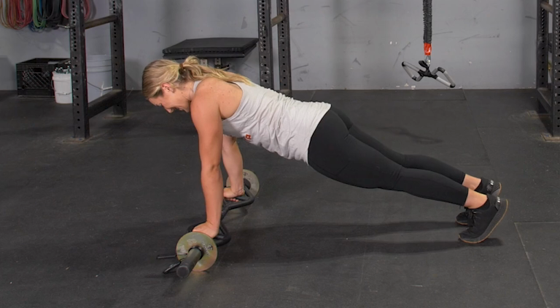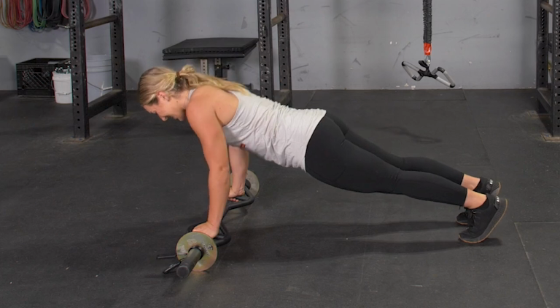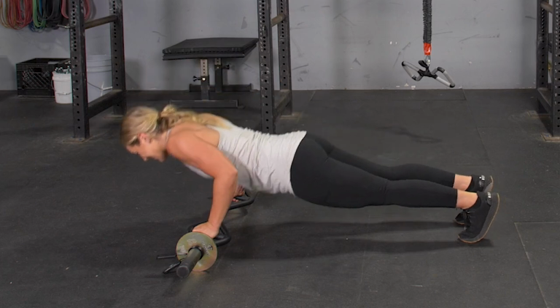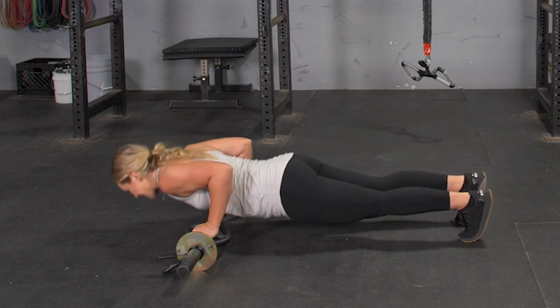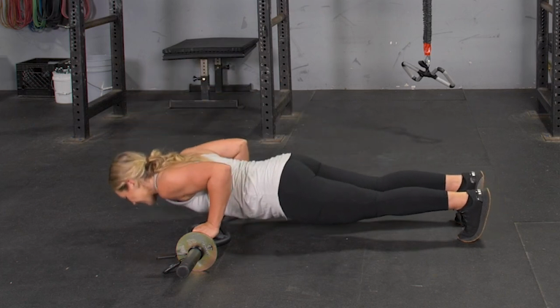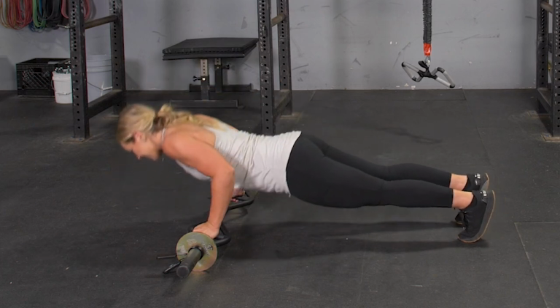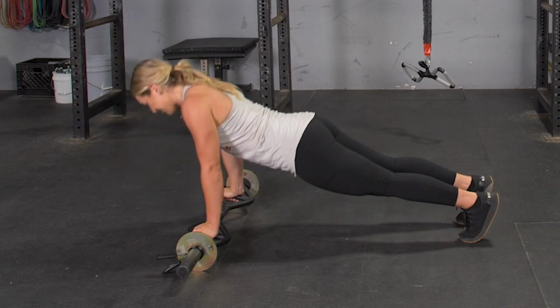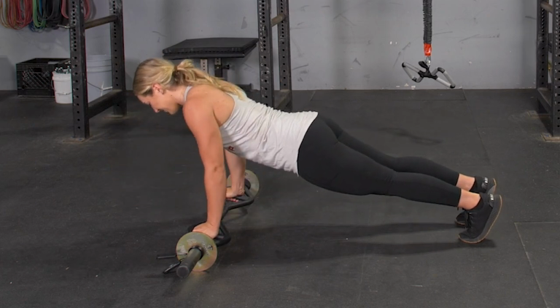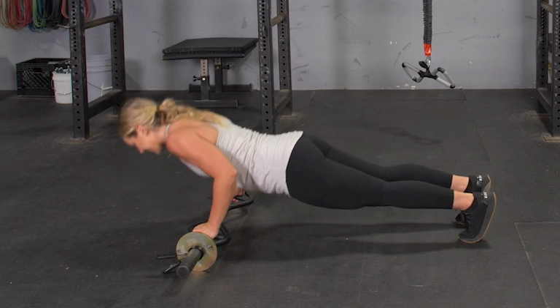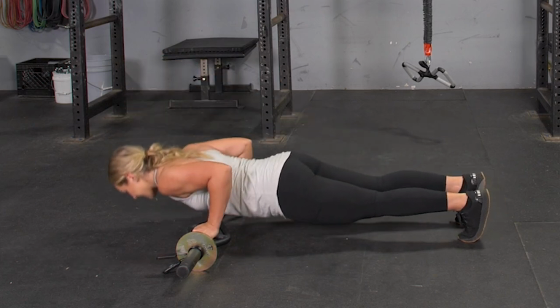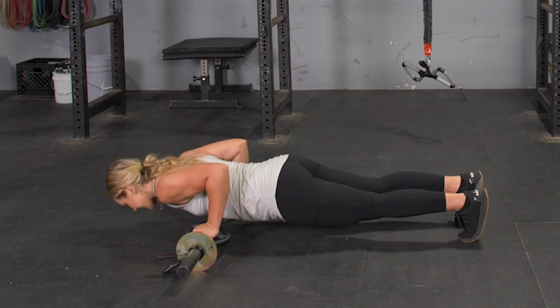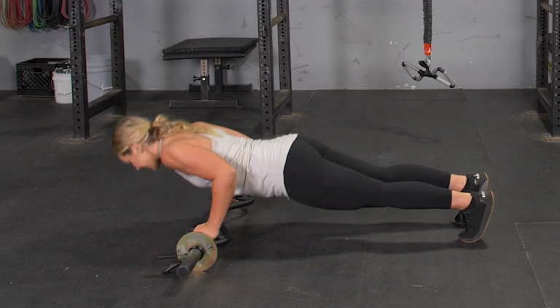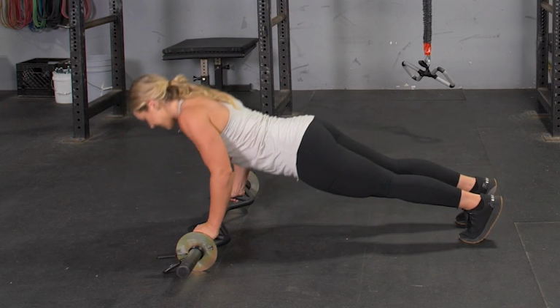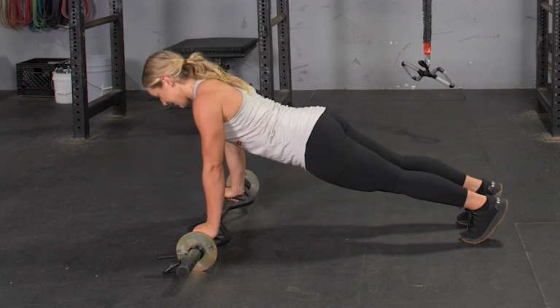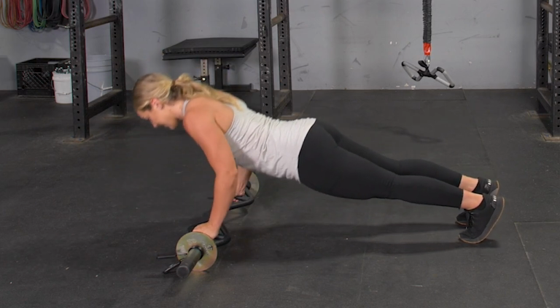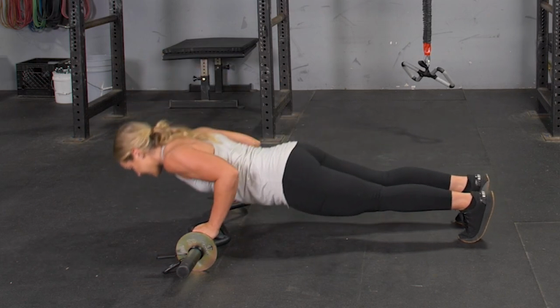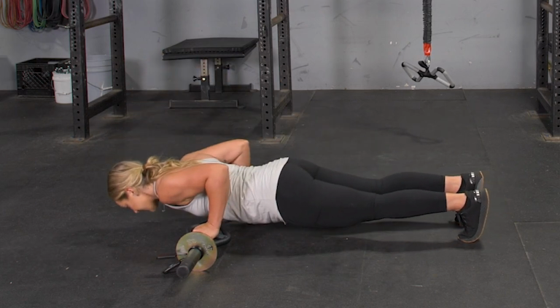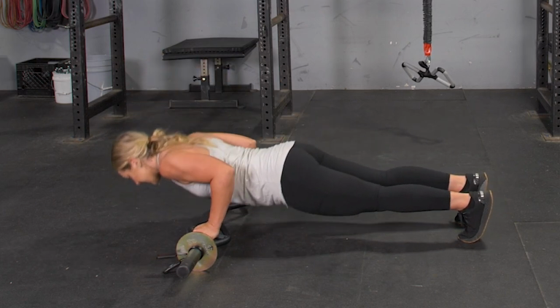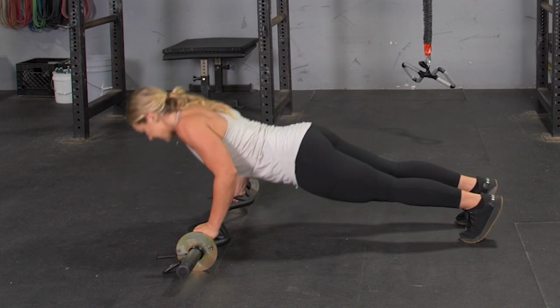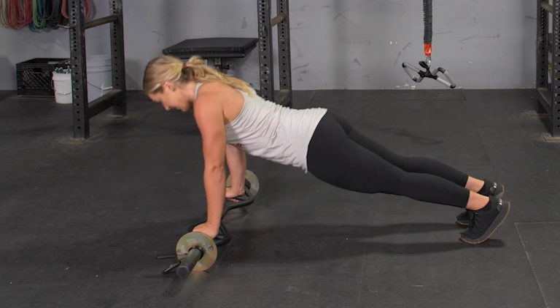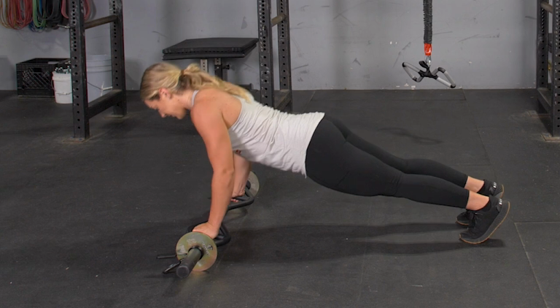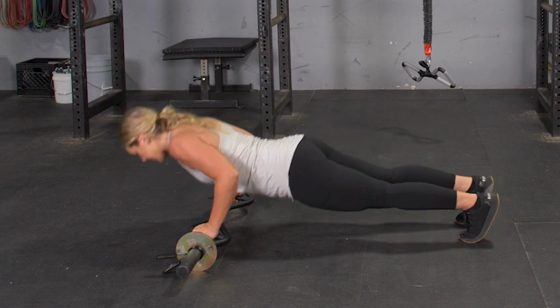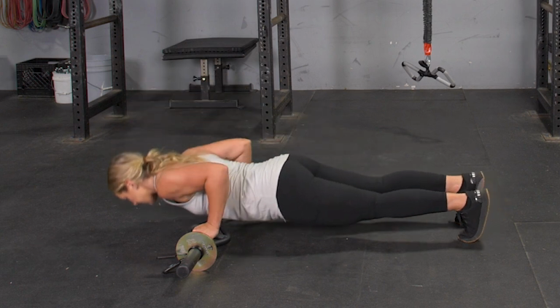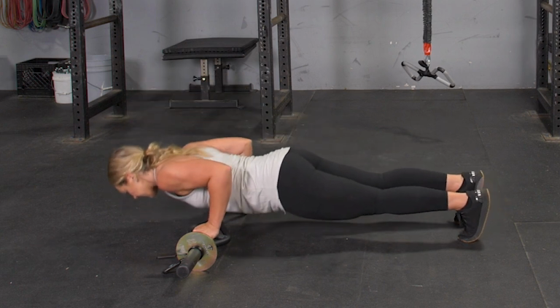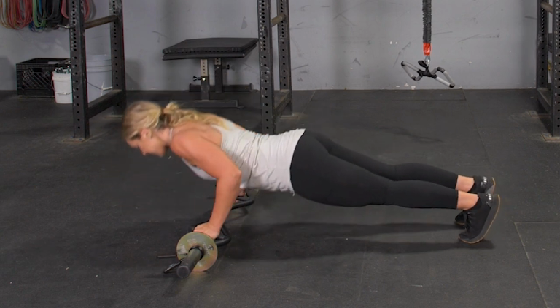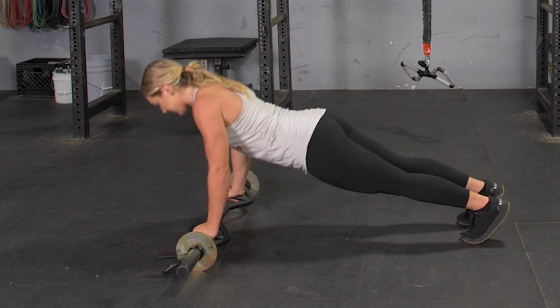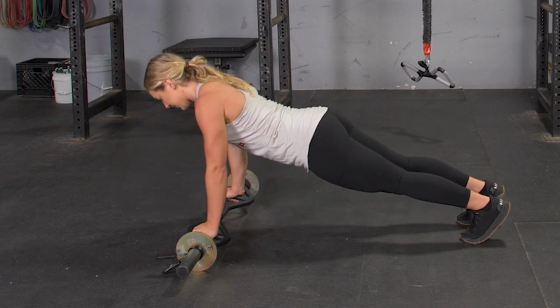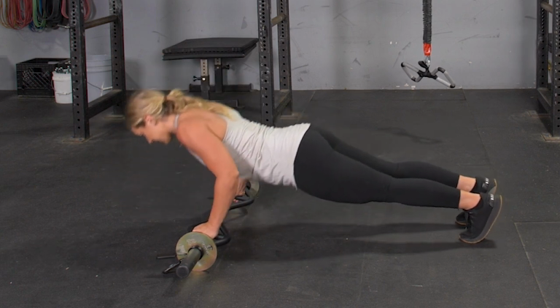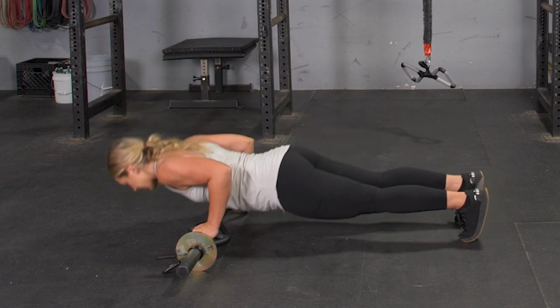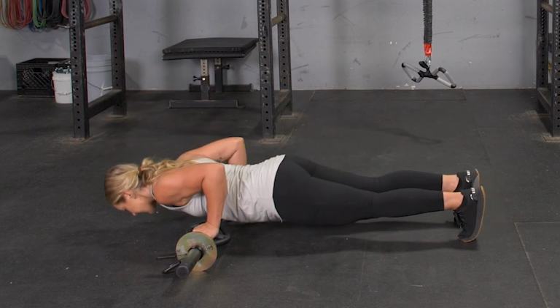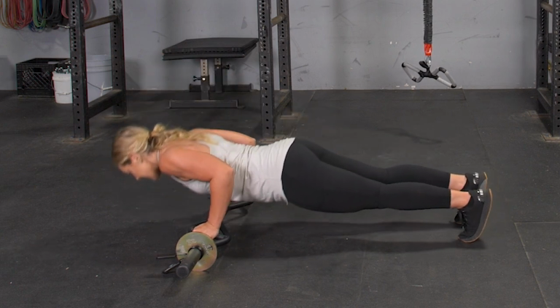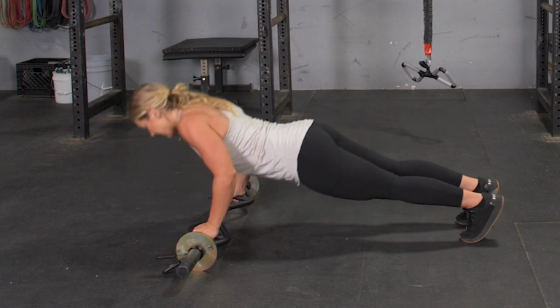To complete the push-up exercise, begin facing the floor. Grasp your T-grip bar with a parallel grip, keeping your weight on your hands and your toes.